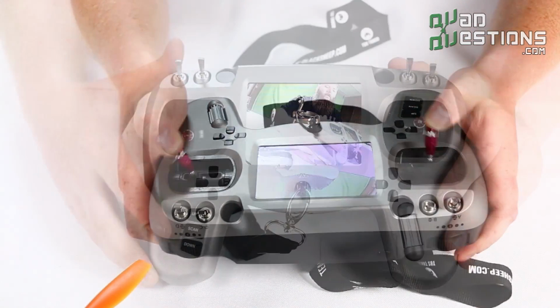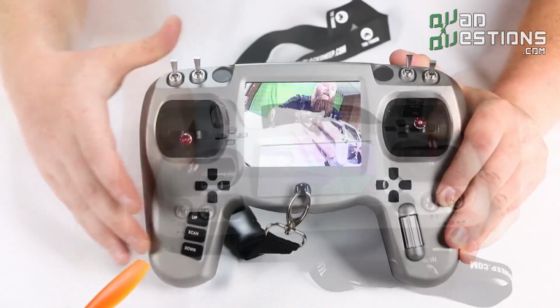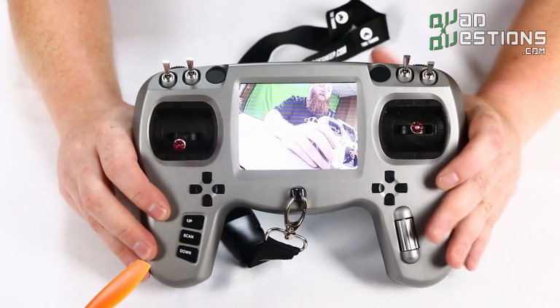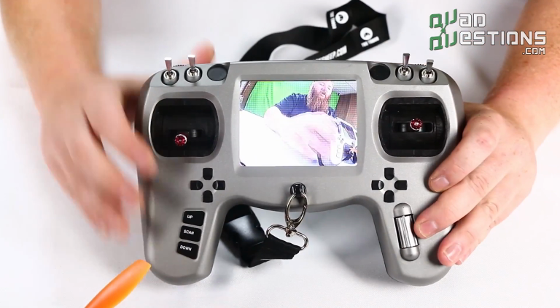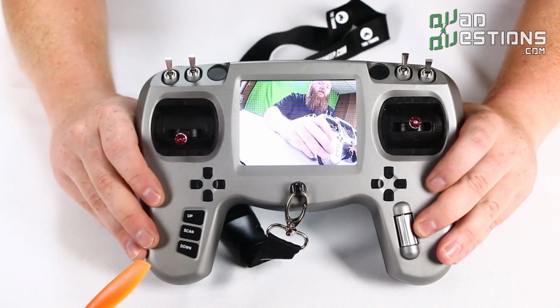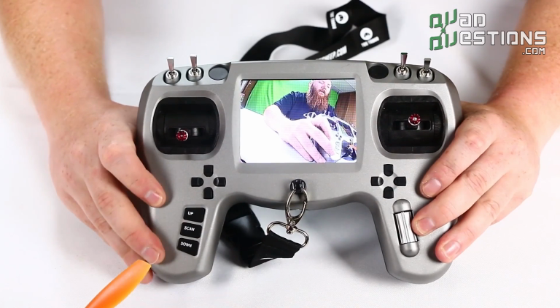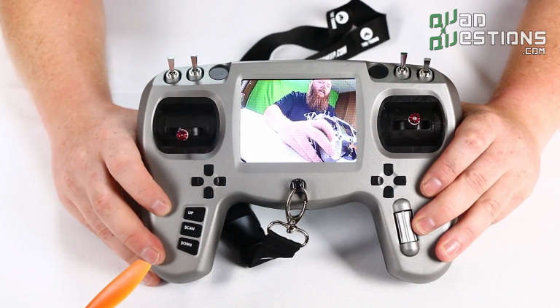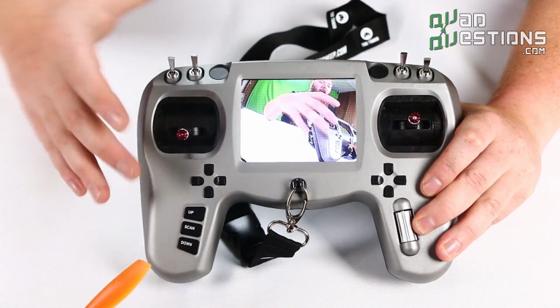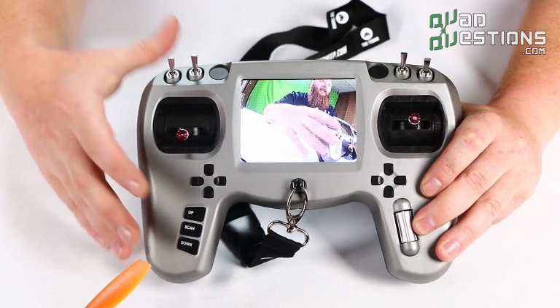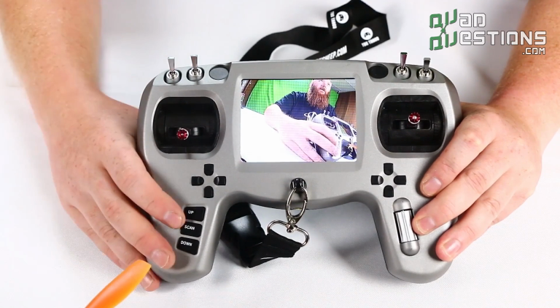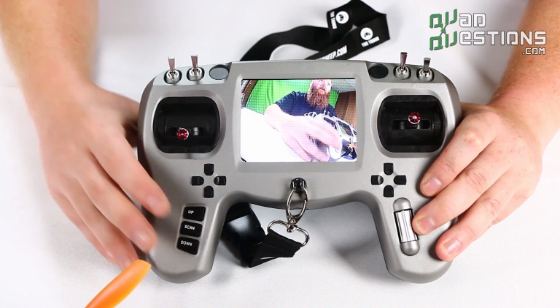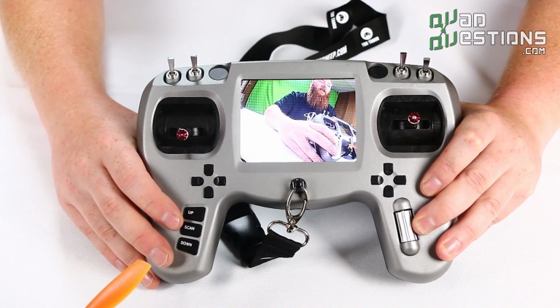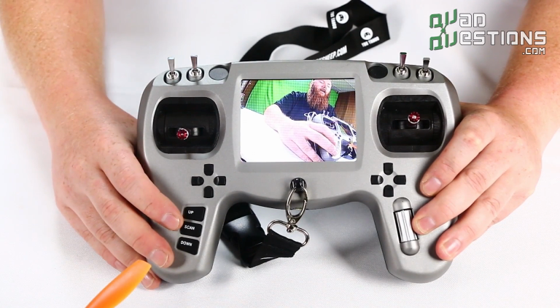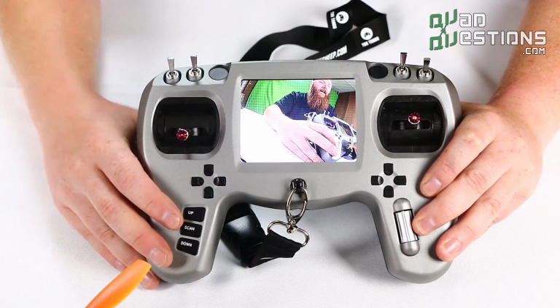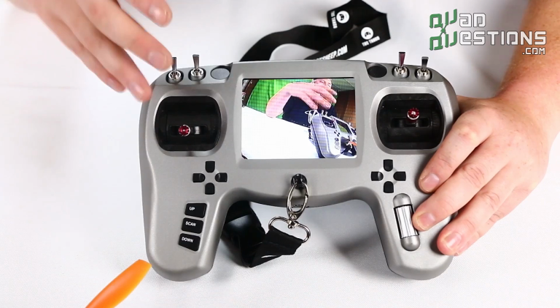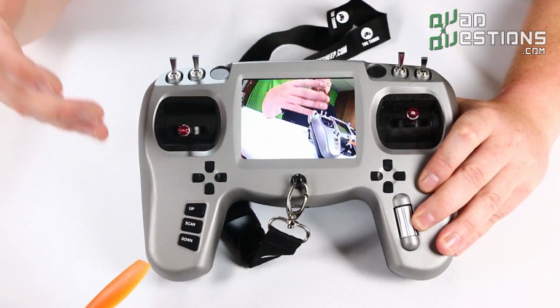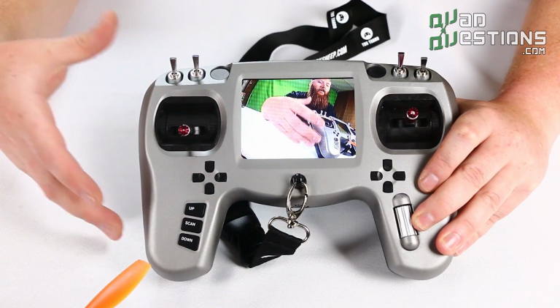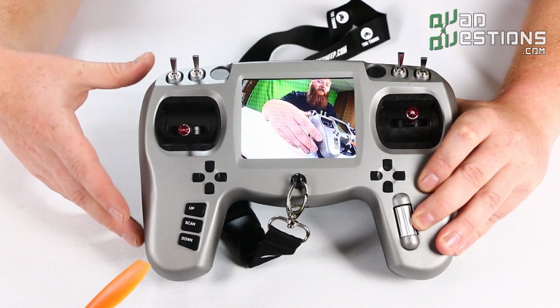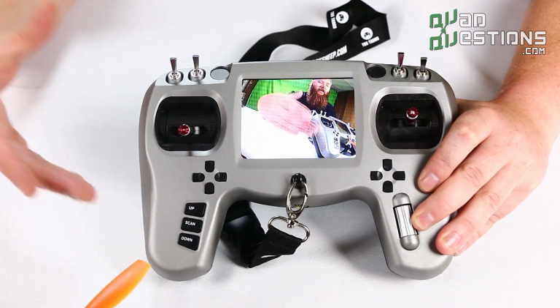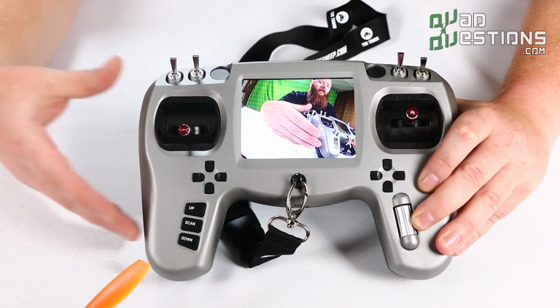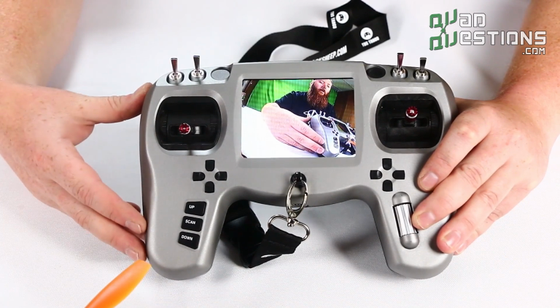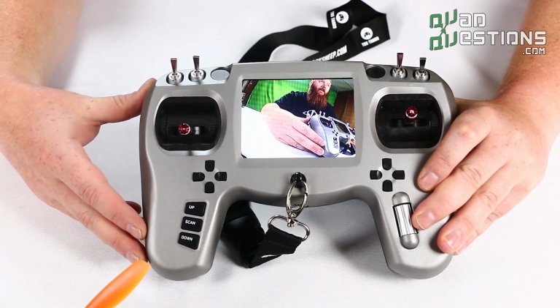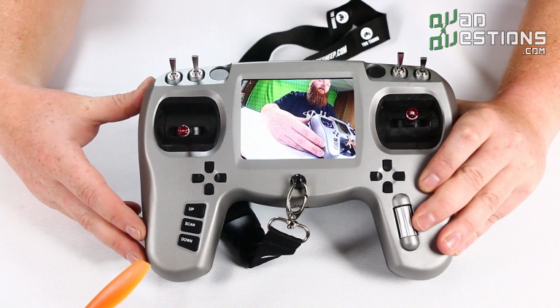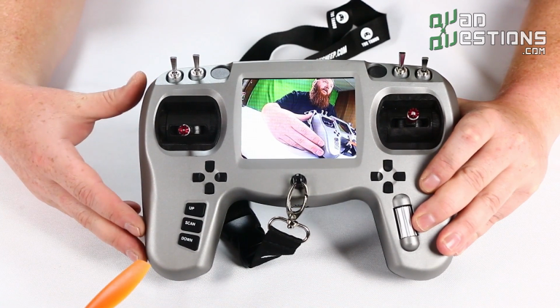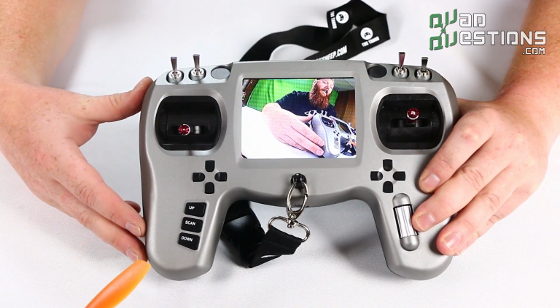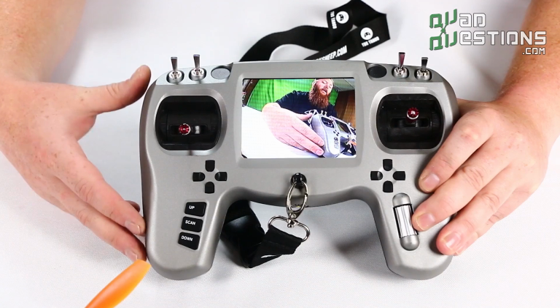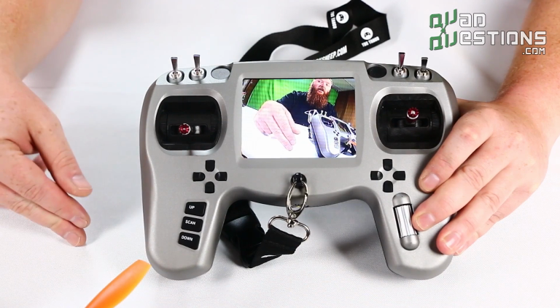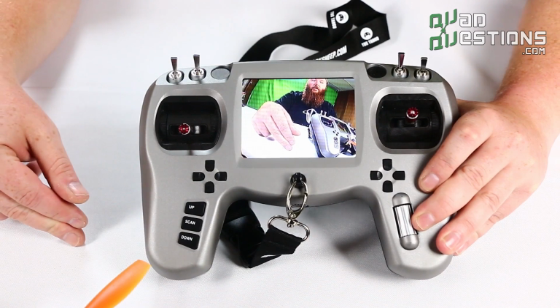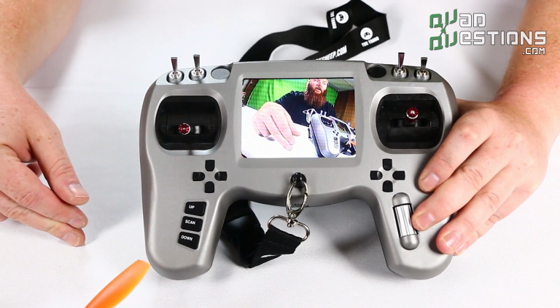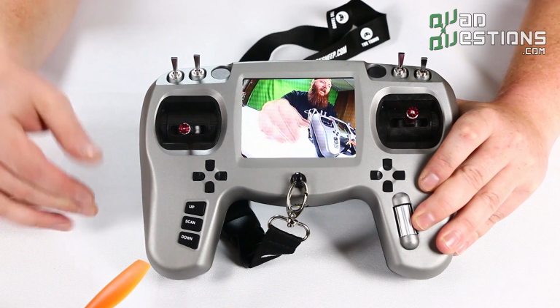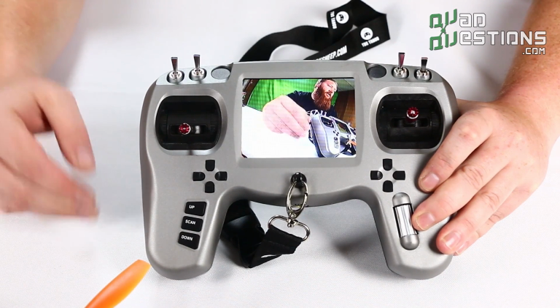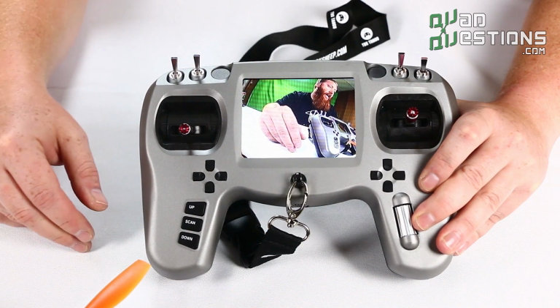When it comes to the transmitter part of this, the radio doesn't have a built-in transmitter. You actually have to buy a transmitter to fit the technology for your racing drone, so whether you fly Spectrum or FrSky...